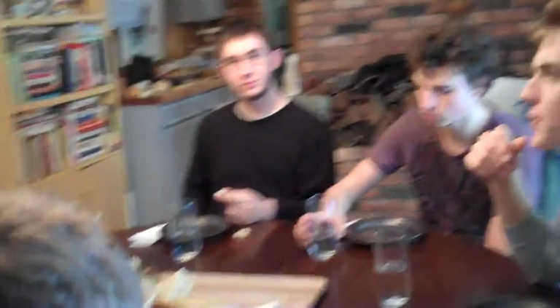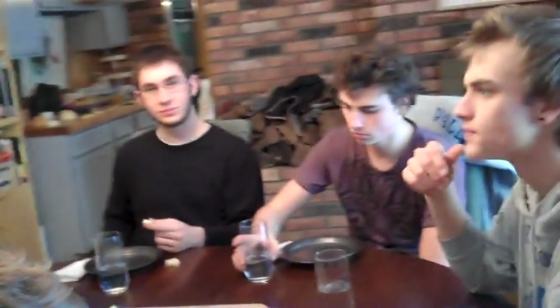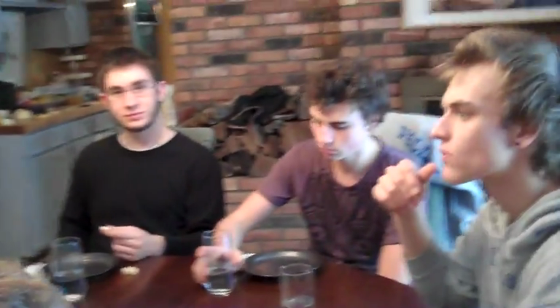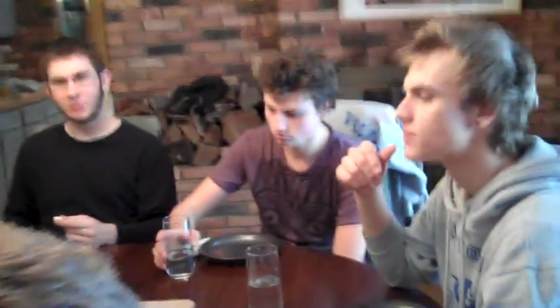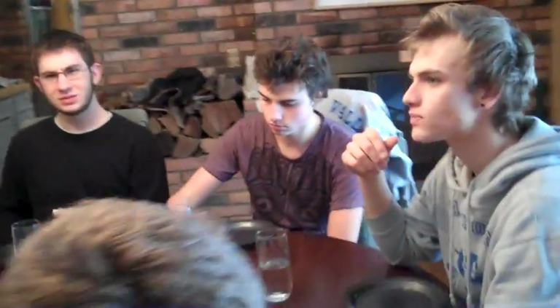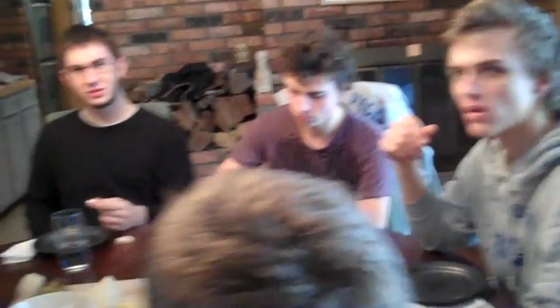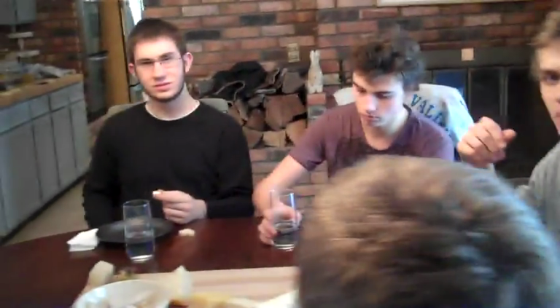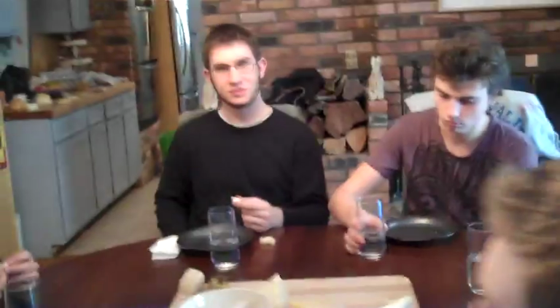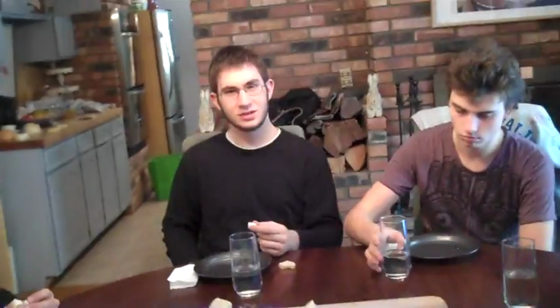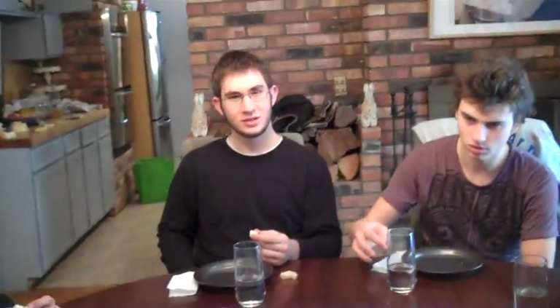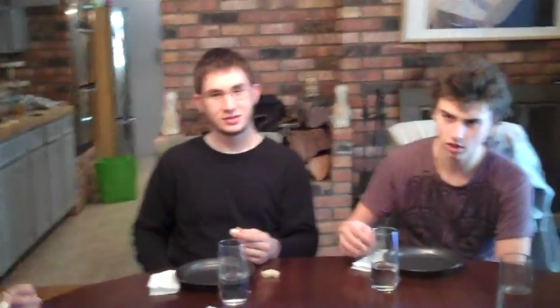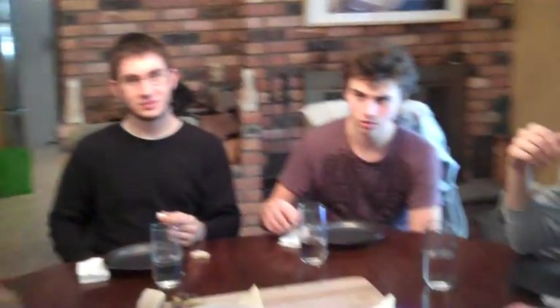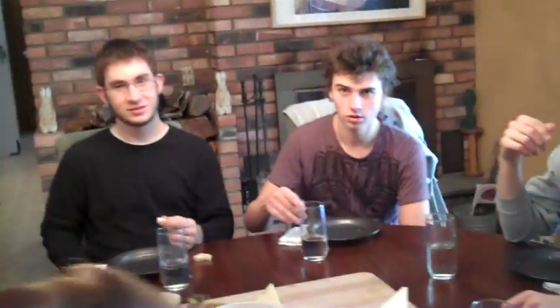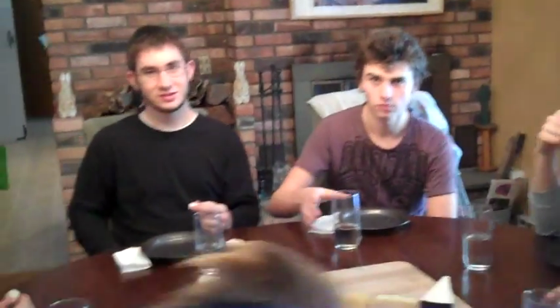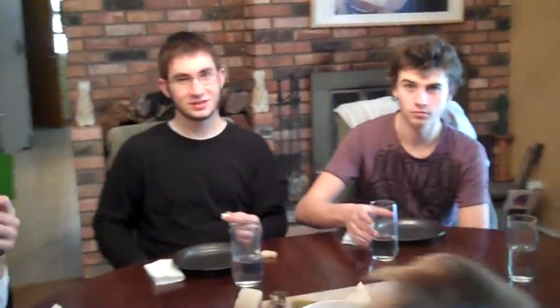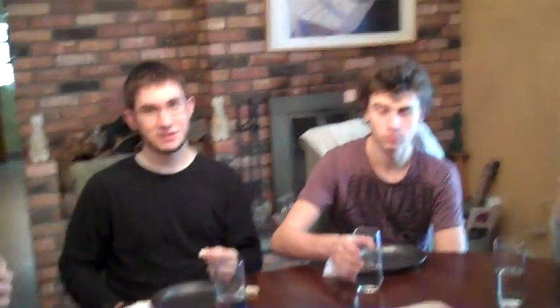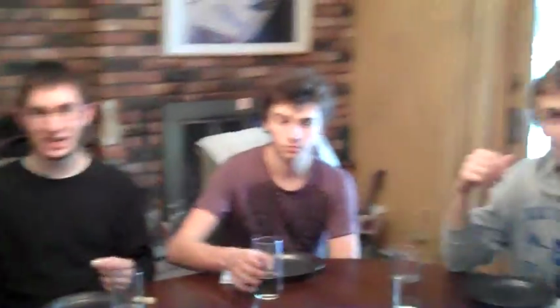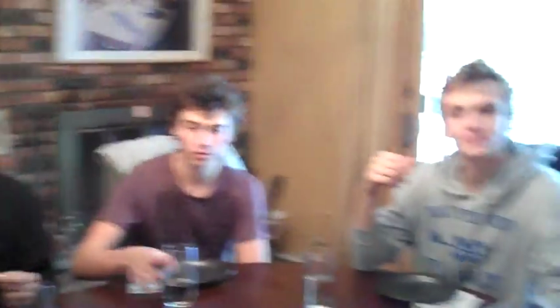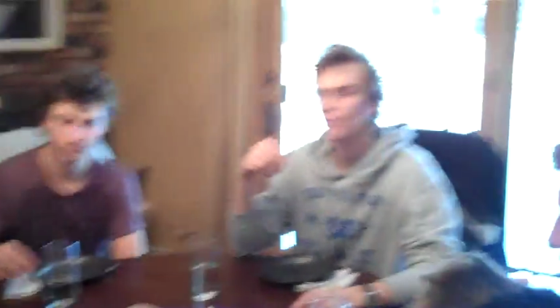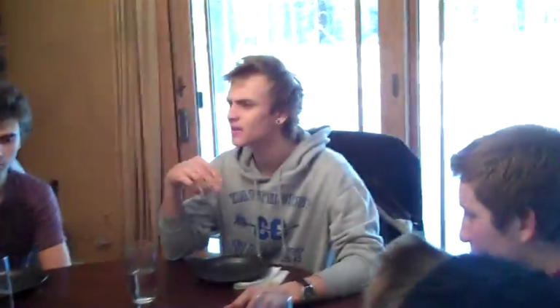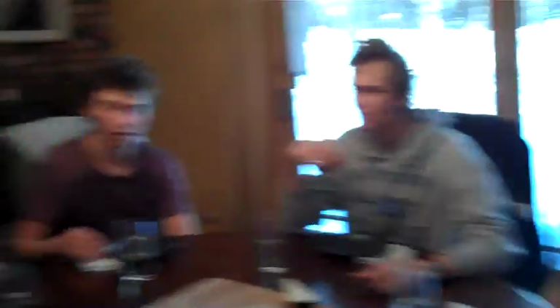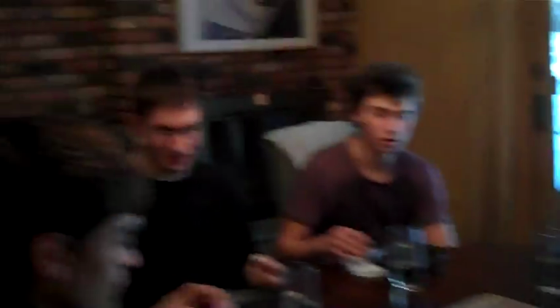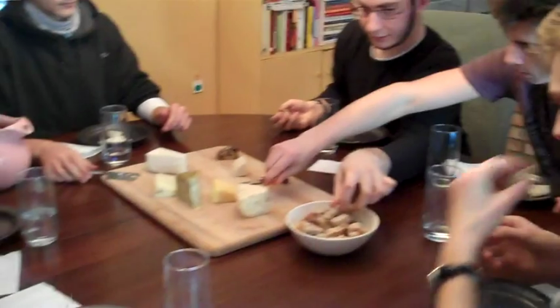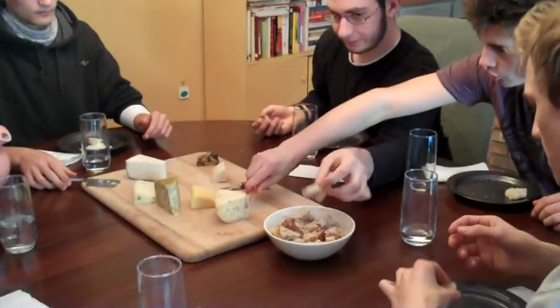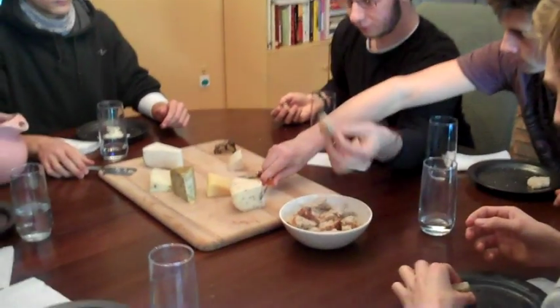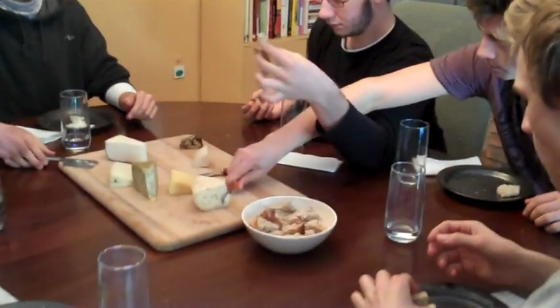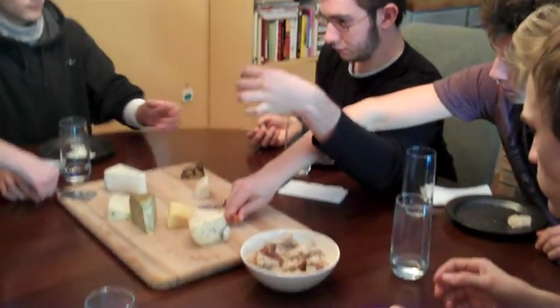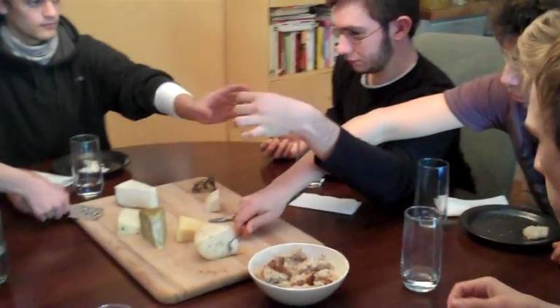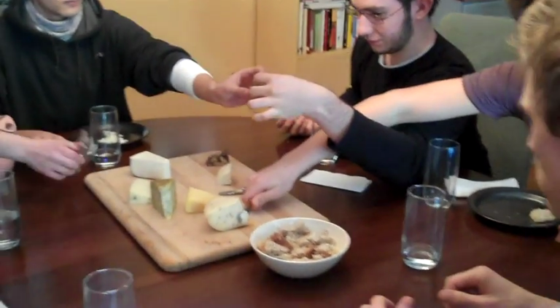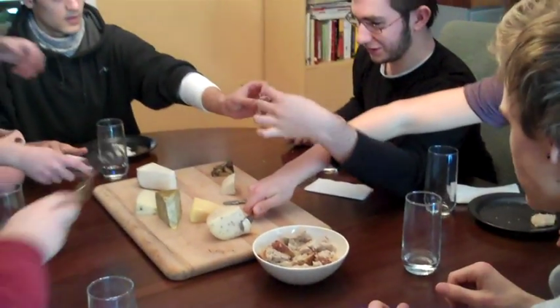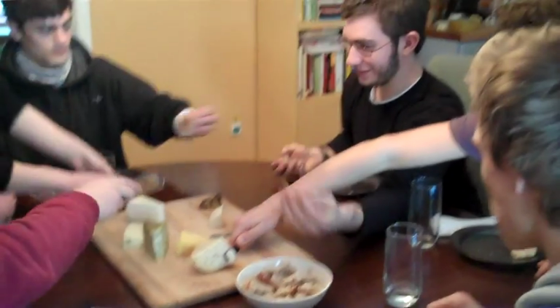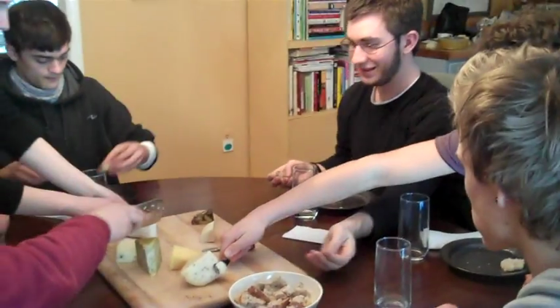Wrong. Almond? Pistachio? Pistachio cheese? Yeah. What type of combination is this? Whoa. I really like this one.